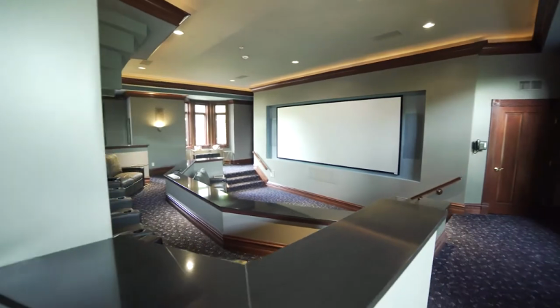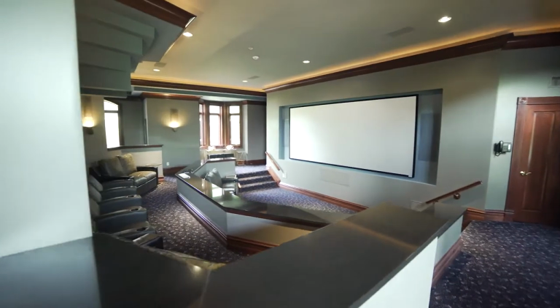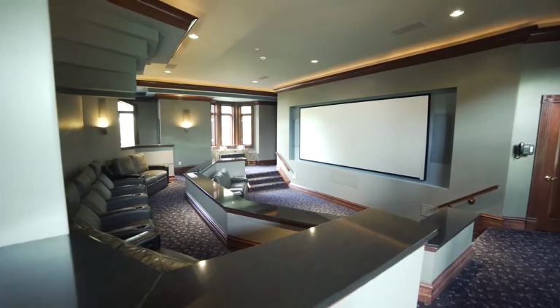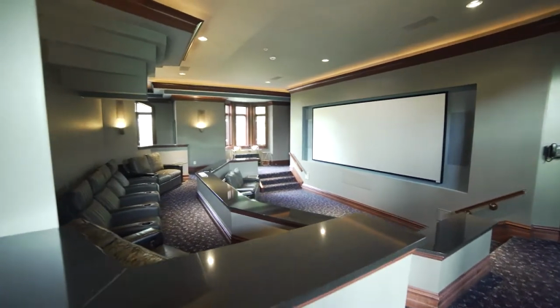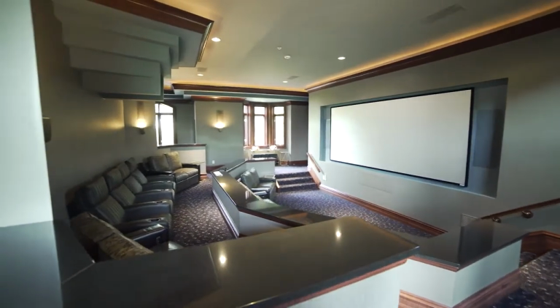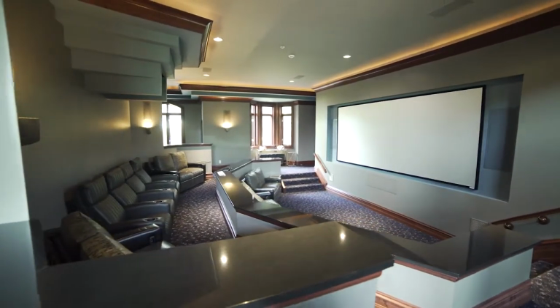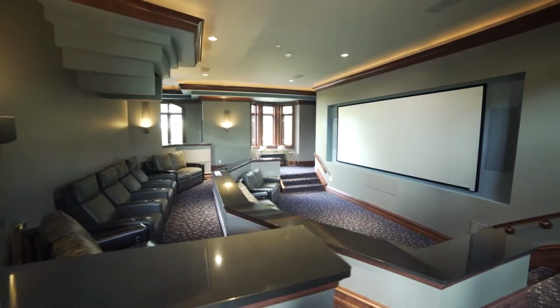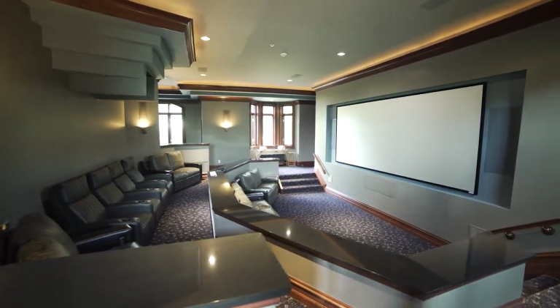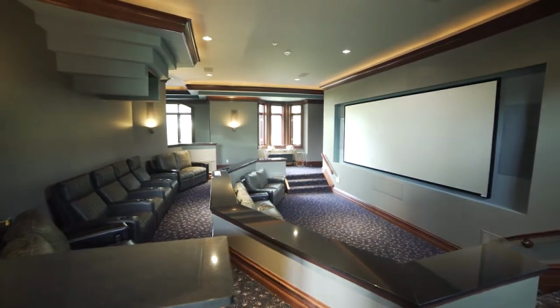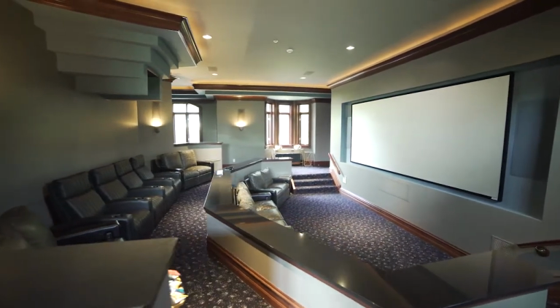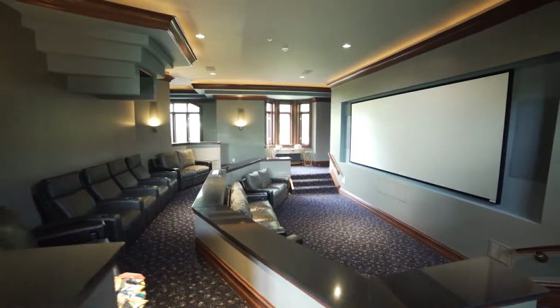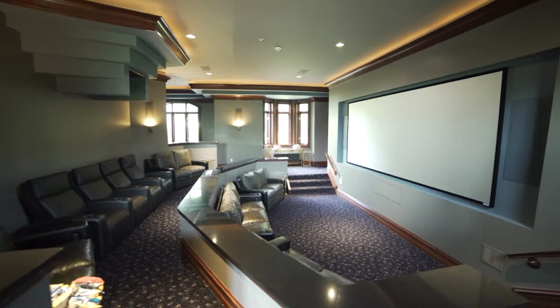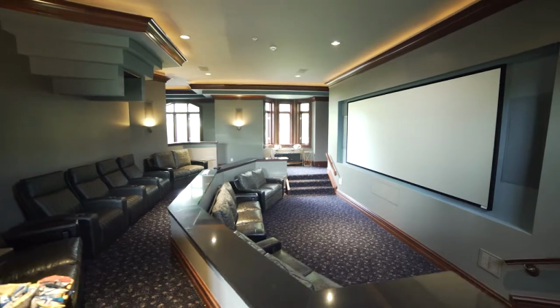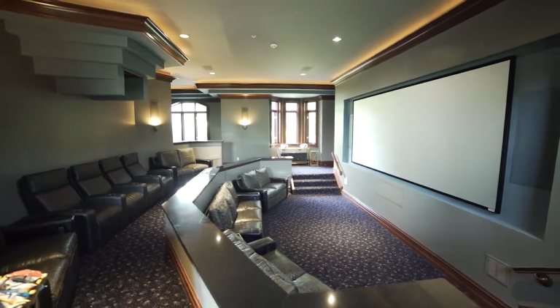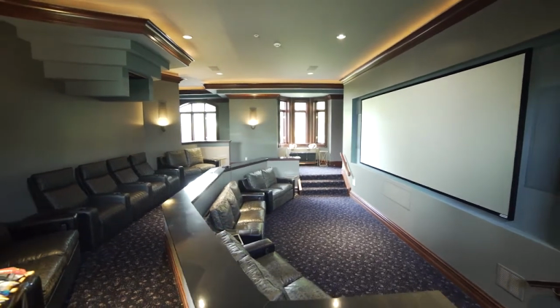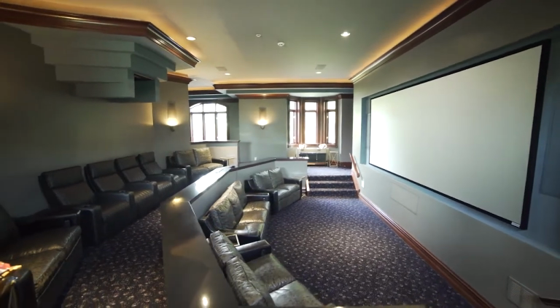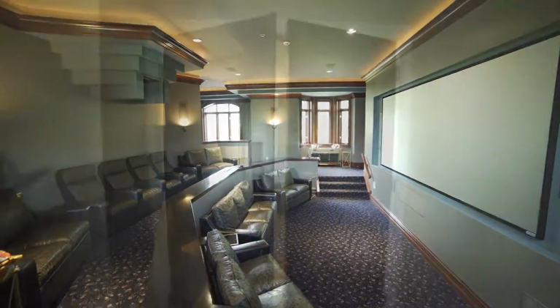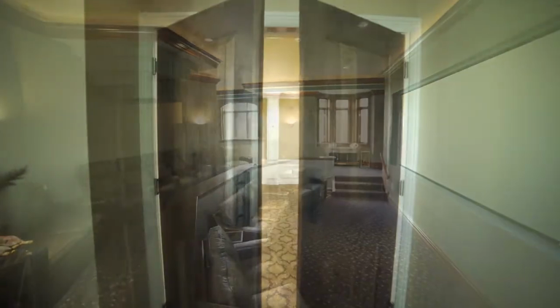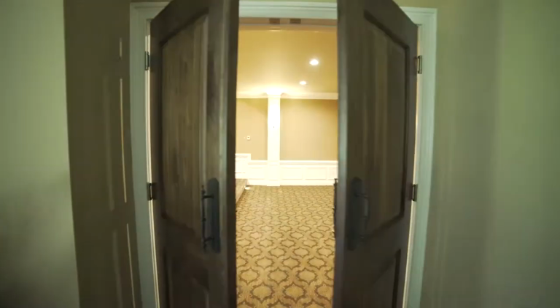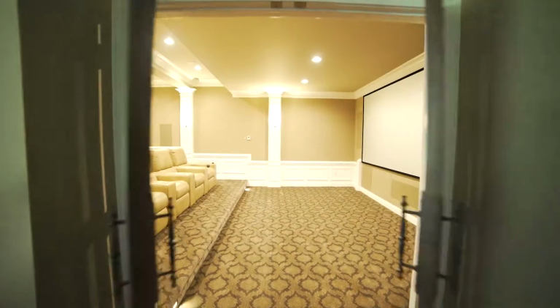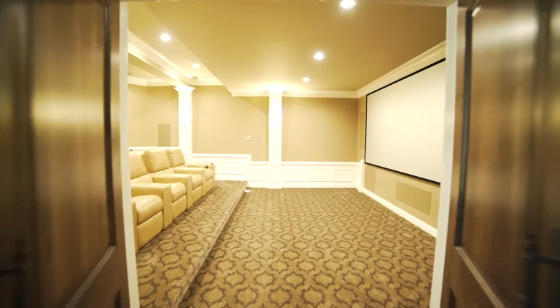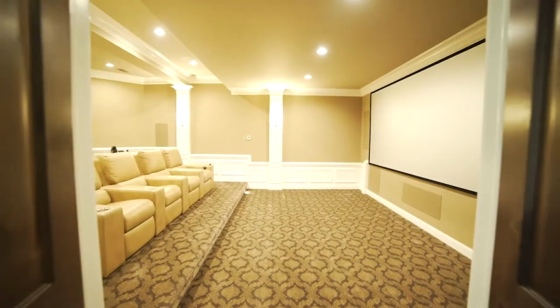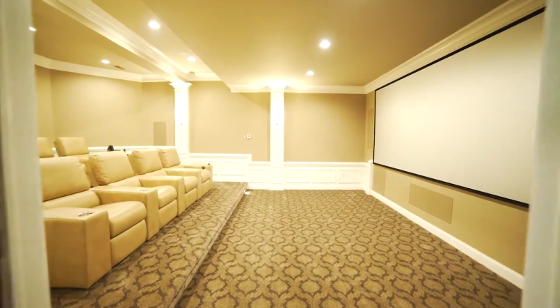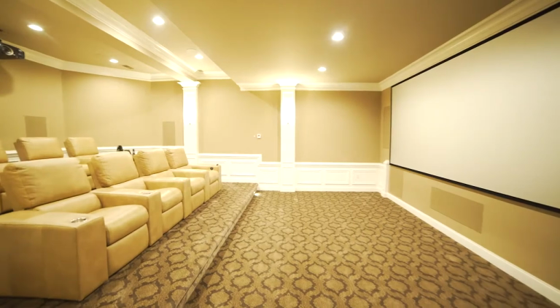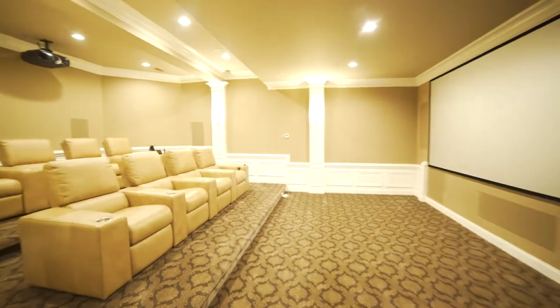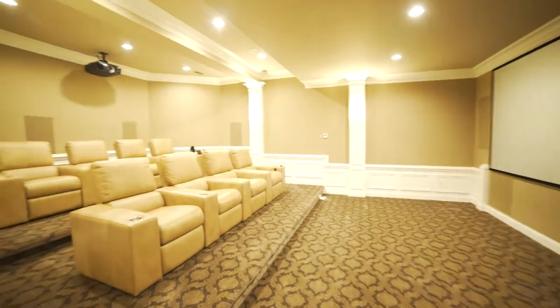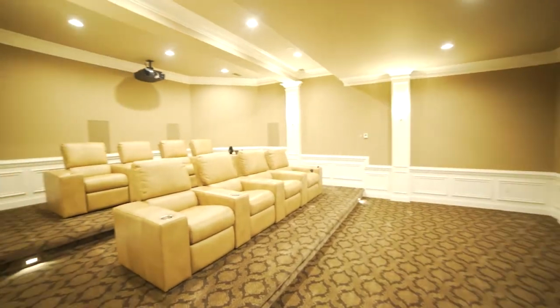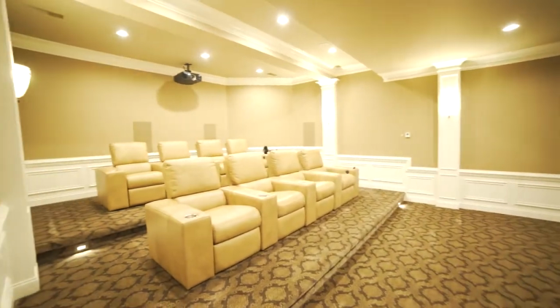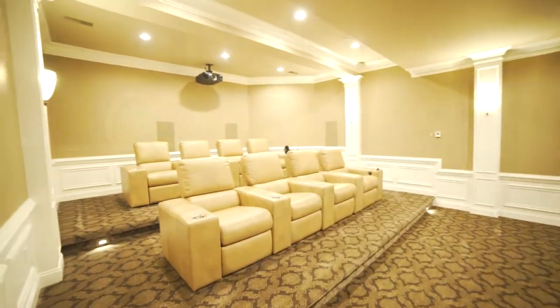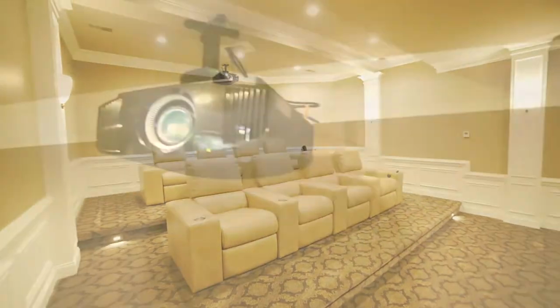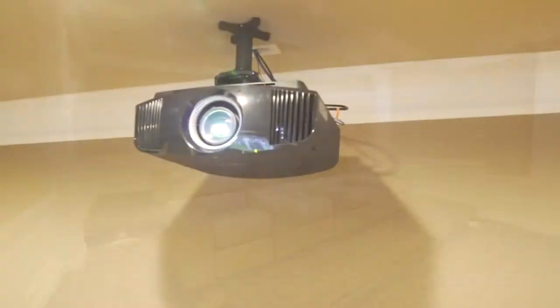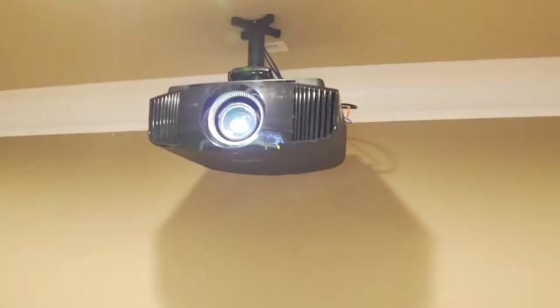The home theaters that we do could be anything from a smaller LED panel up to 4K OLEDs, and then you get into the projection world, which can be both HD or 4K.